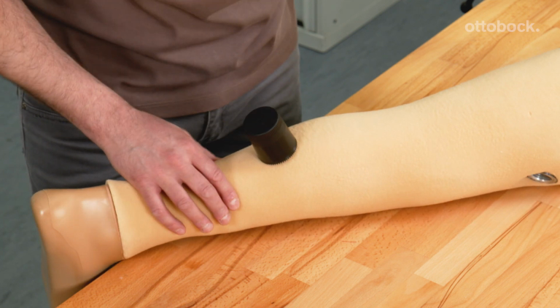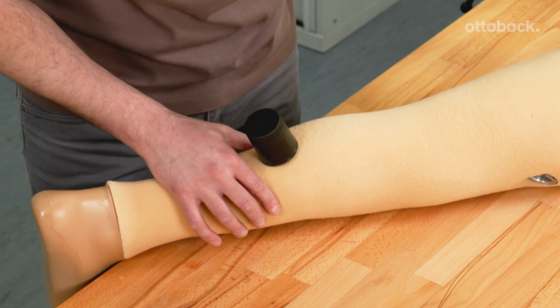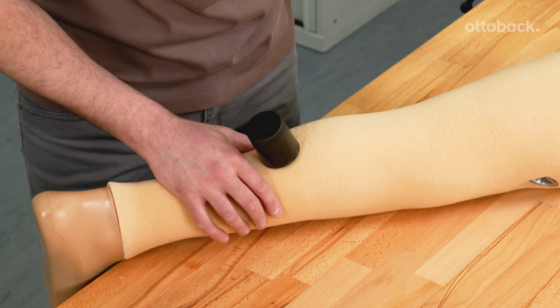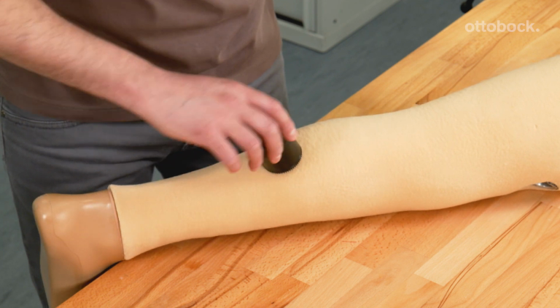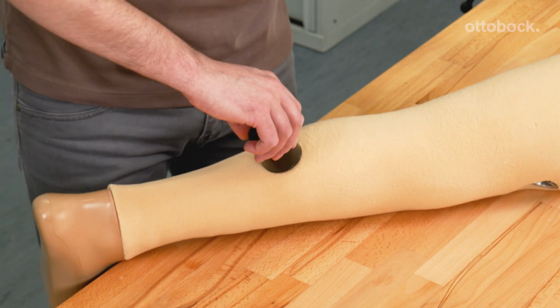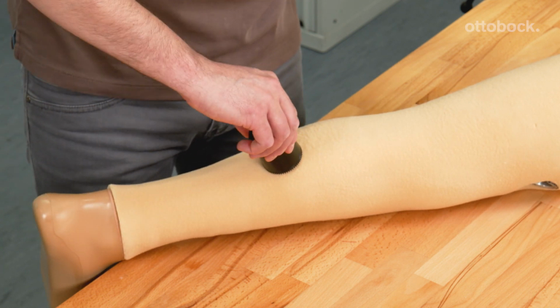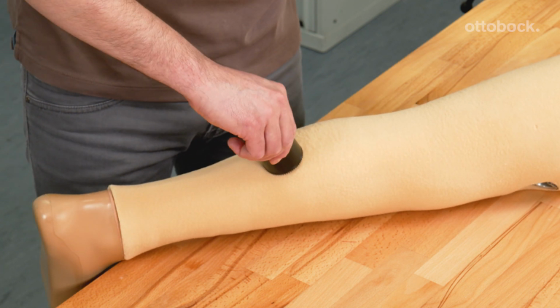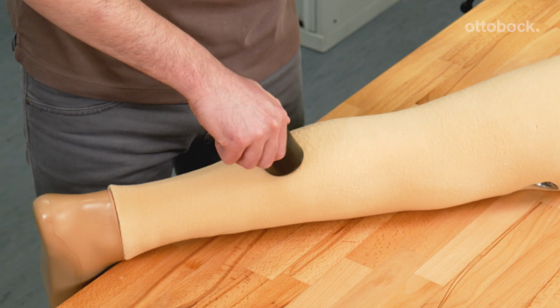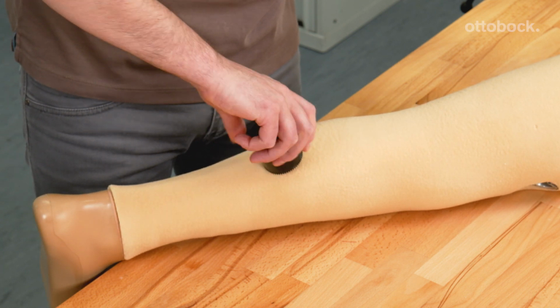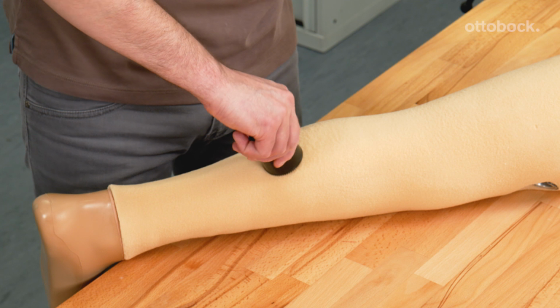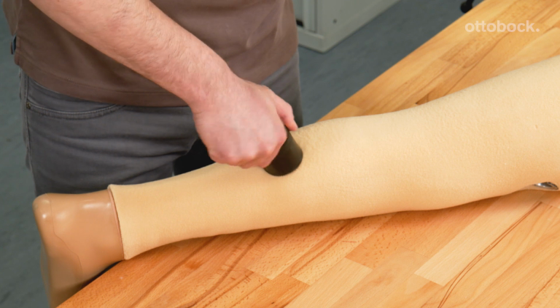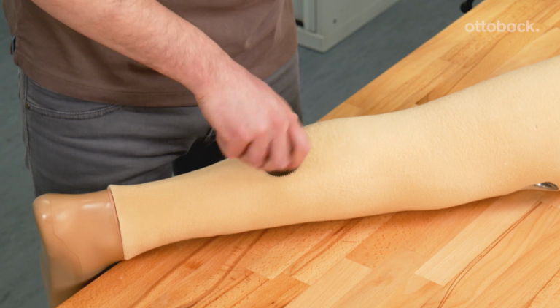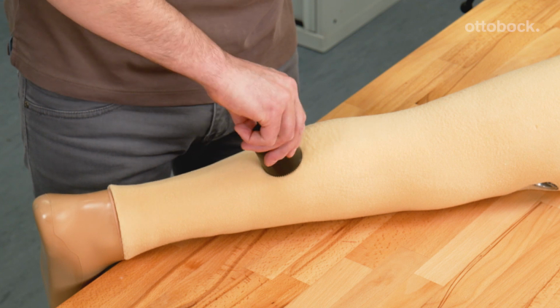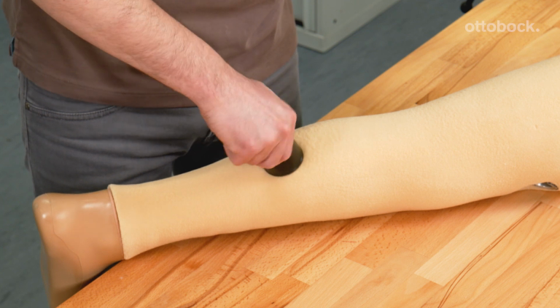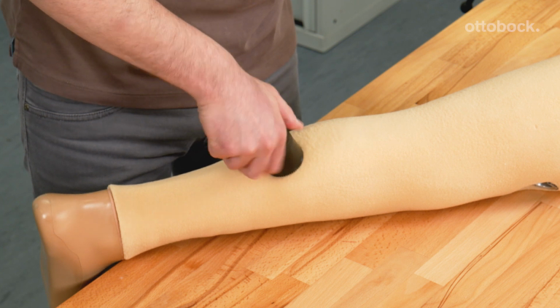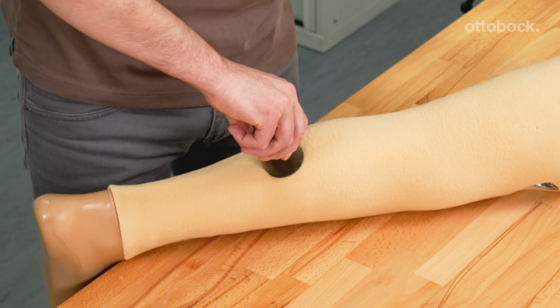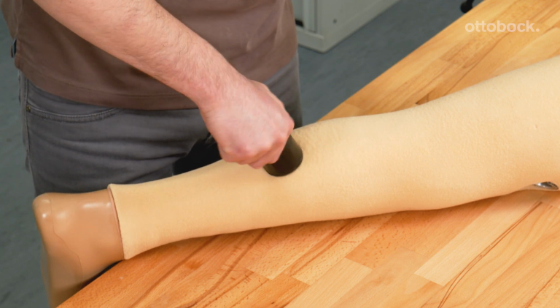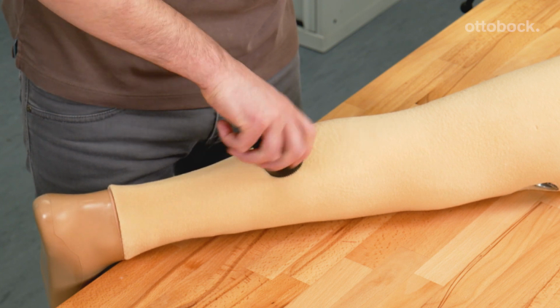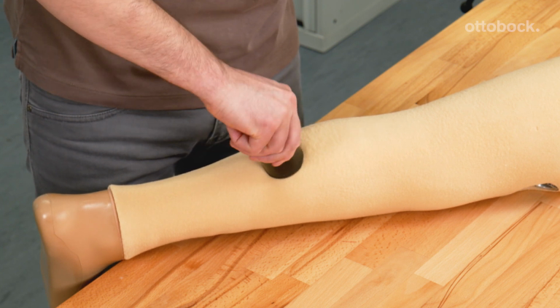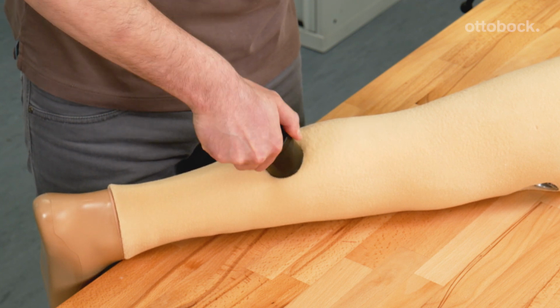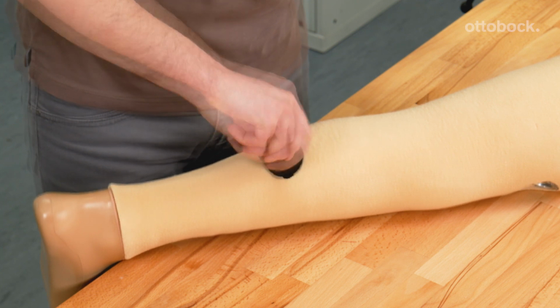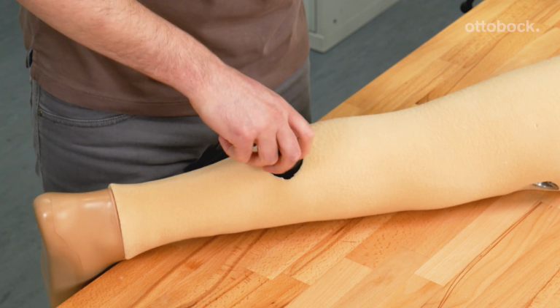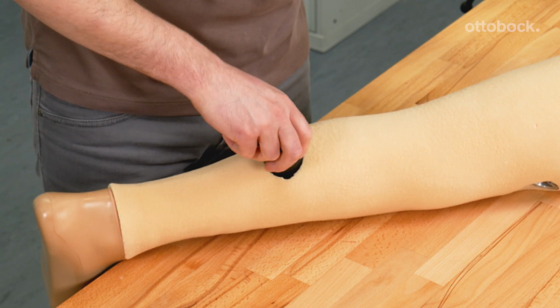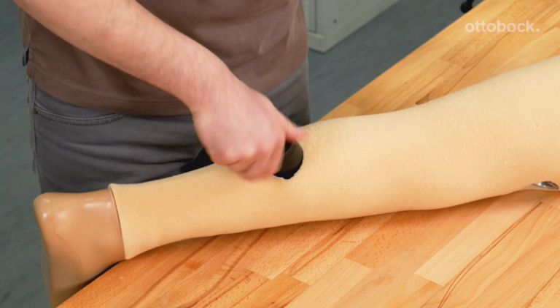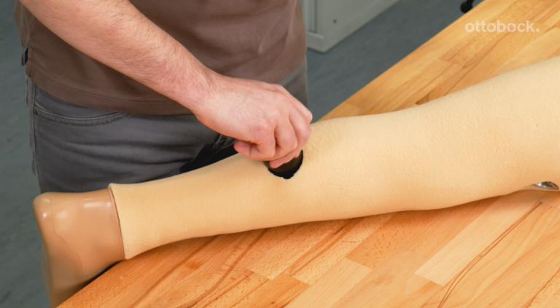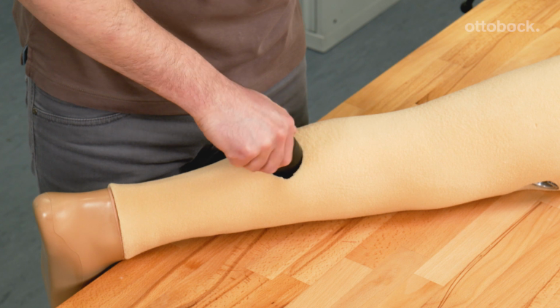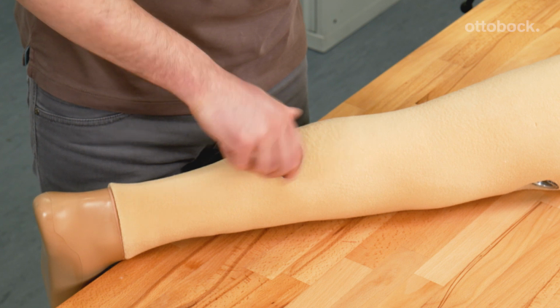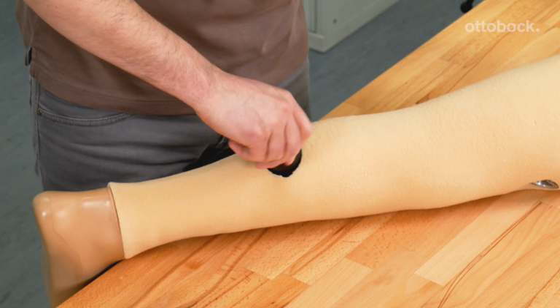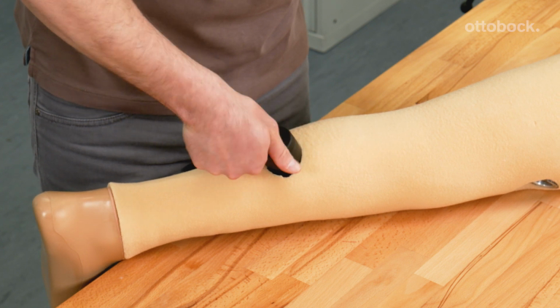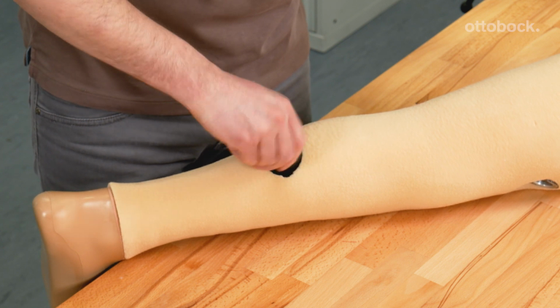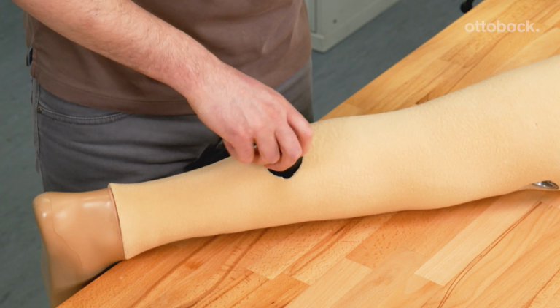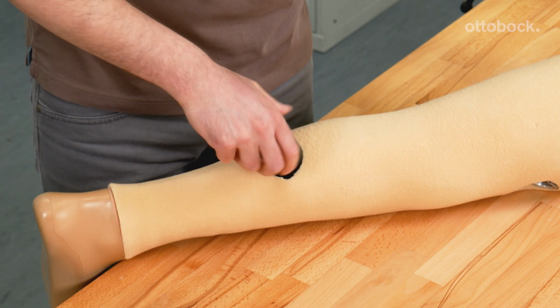Rotate clockwise to cut a hole into the foam cover. Please note: applying too much pressure can rip the foam and lead to an uneven inner surface. Remove the hole cutter, unscrewing the centring rod.